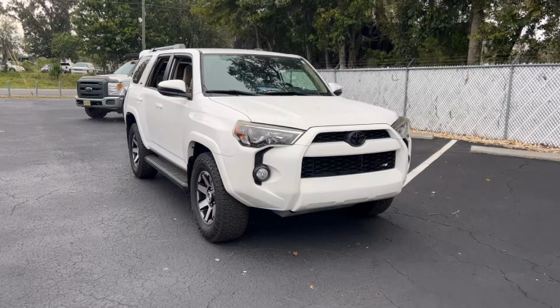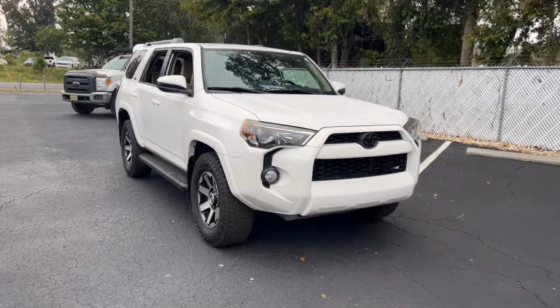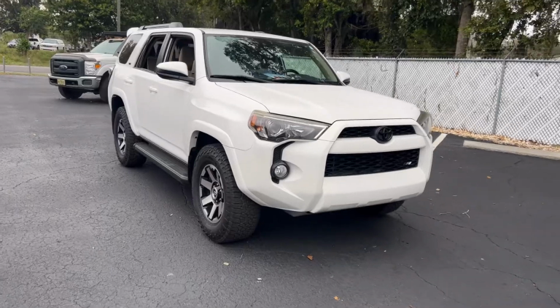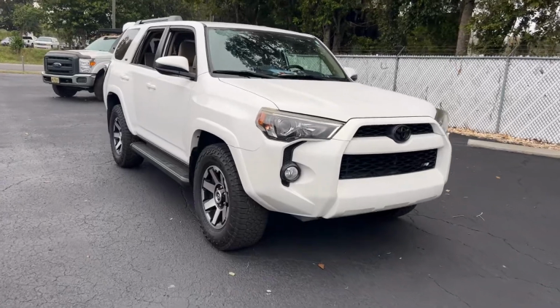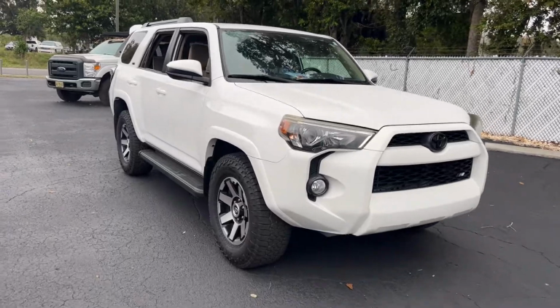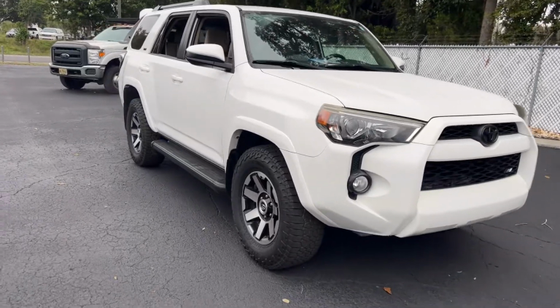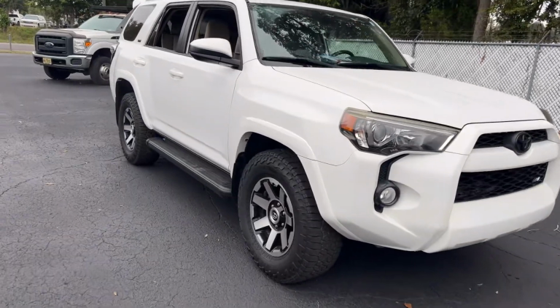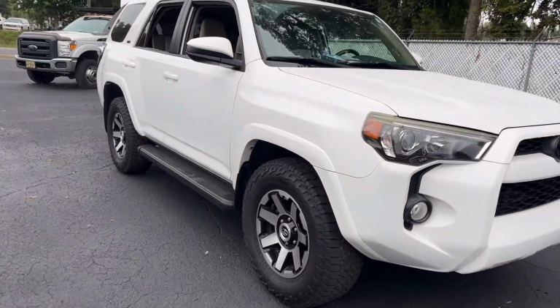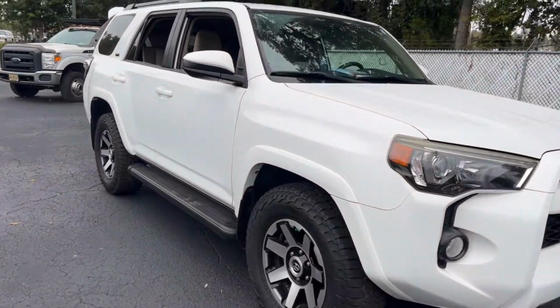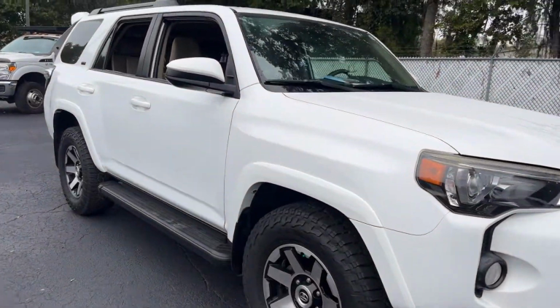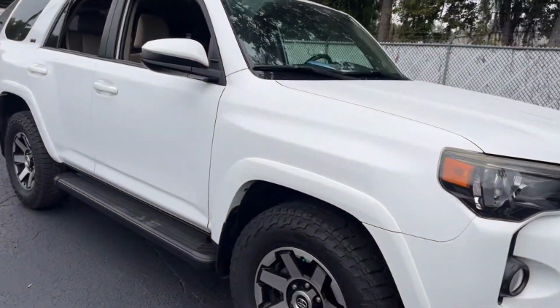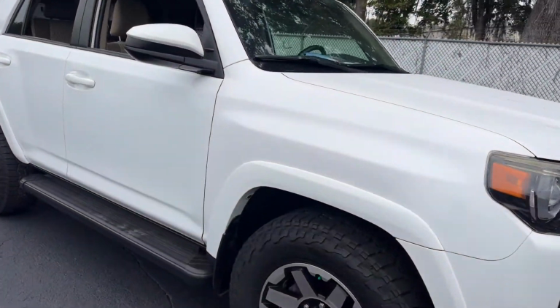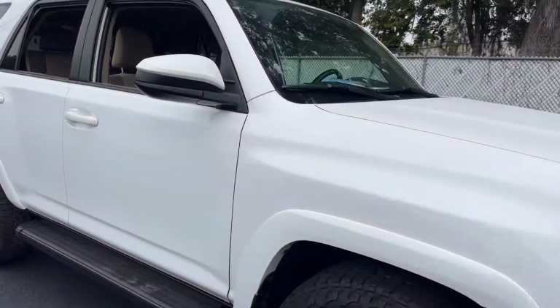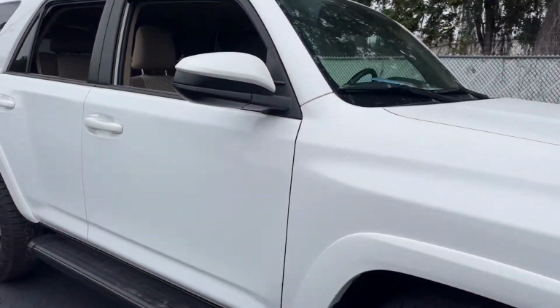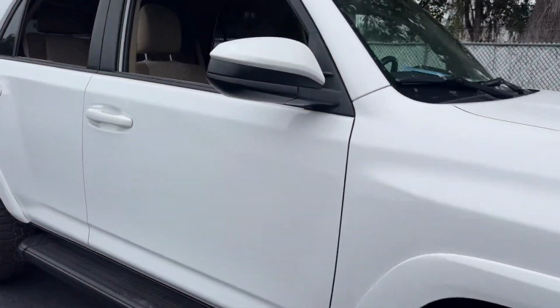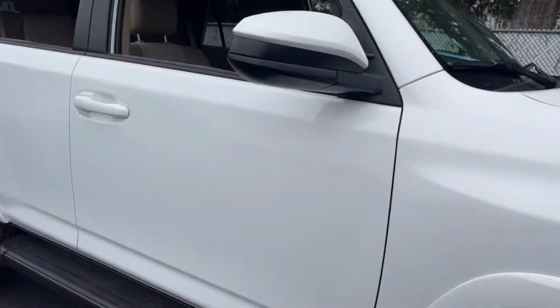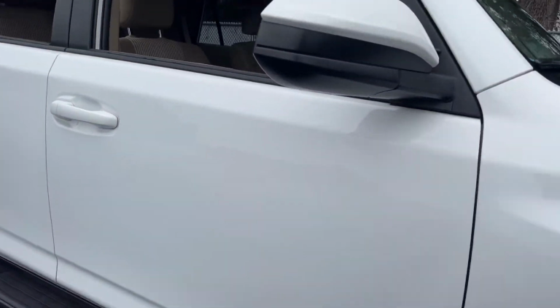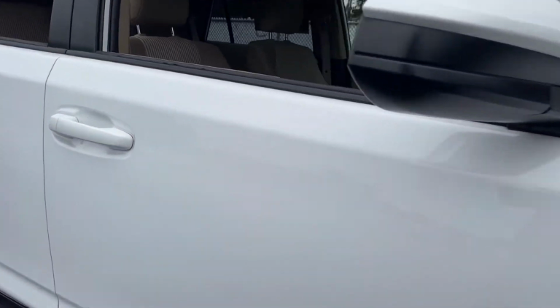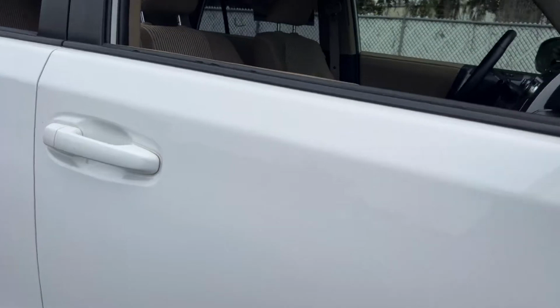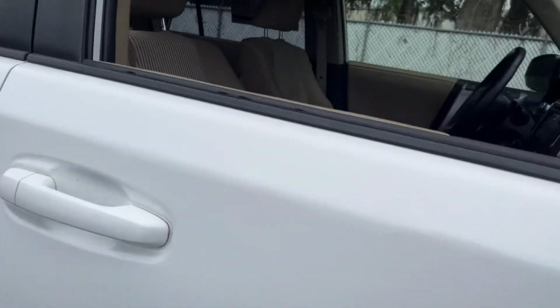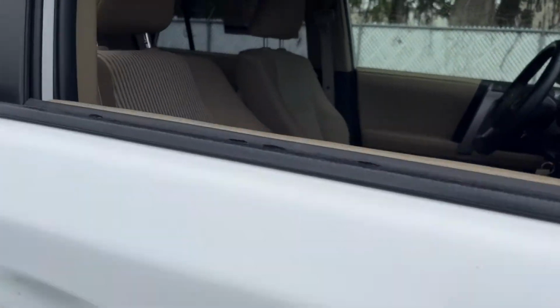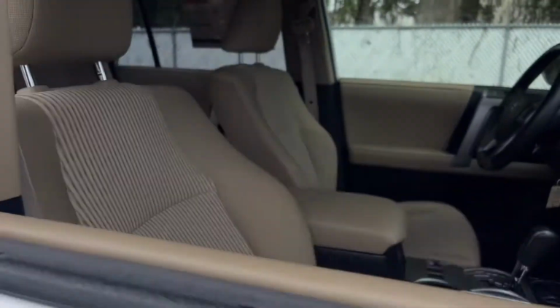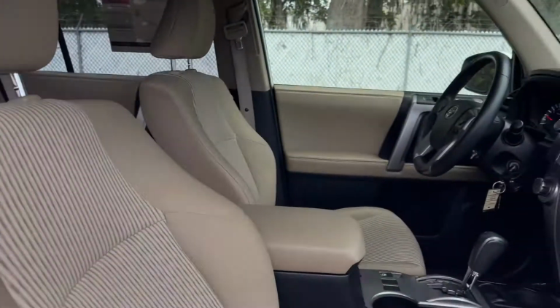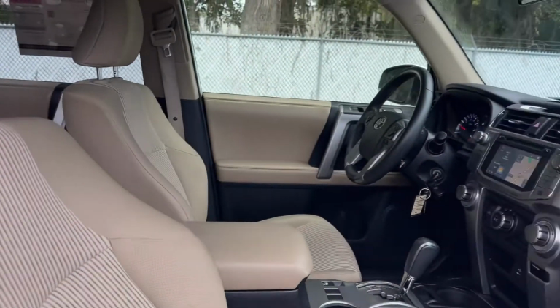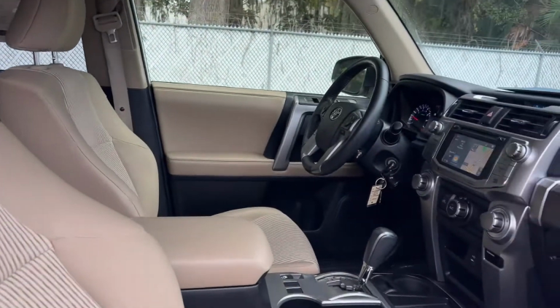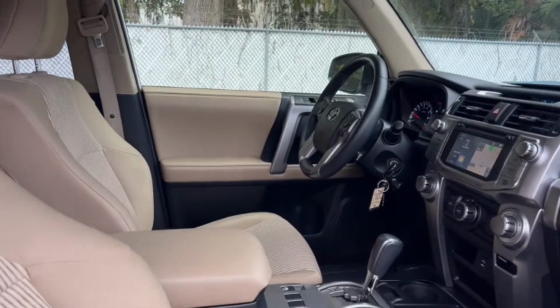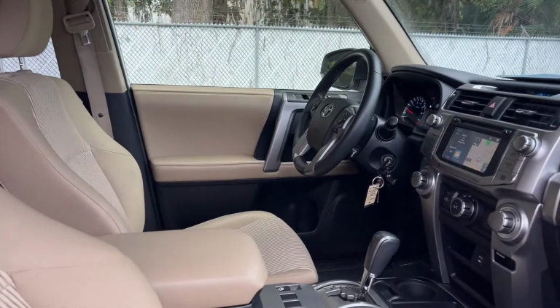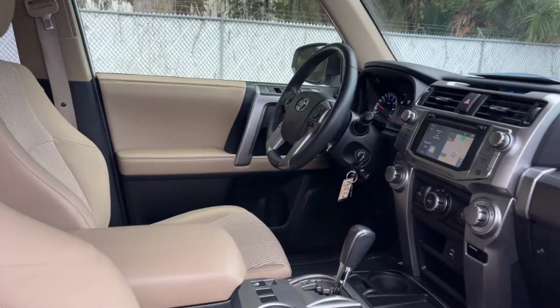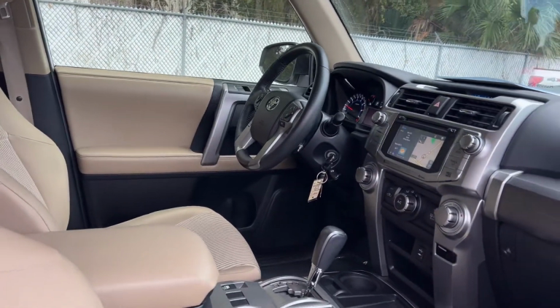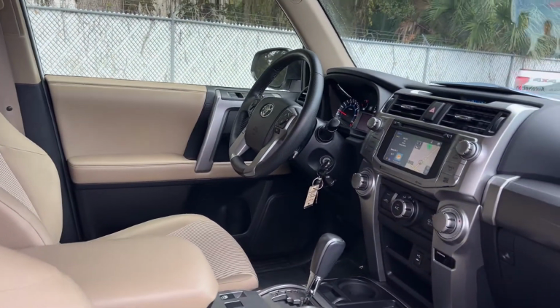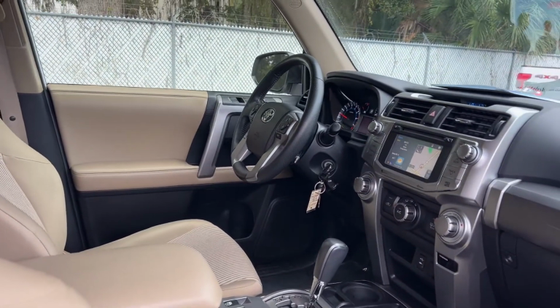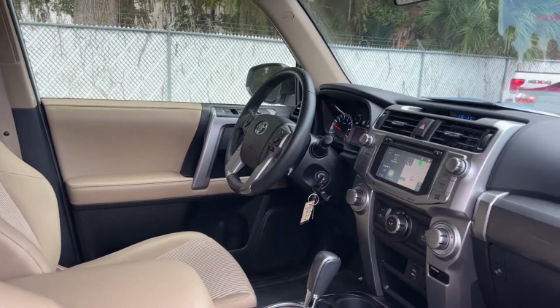This is a 2014 Toyota 4Runner SR5, white over beige interior. Car driver's seat, car windows, locks and mirrors.